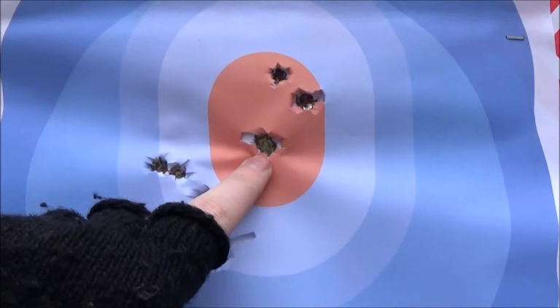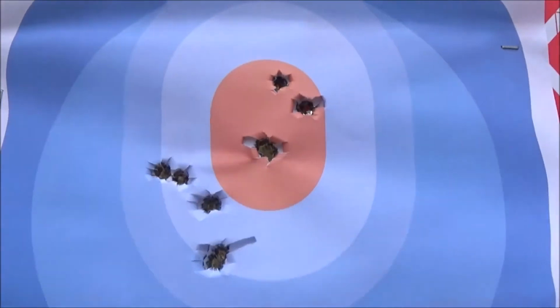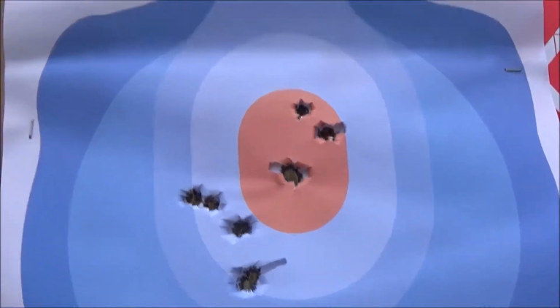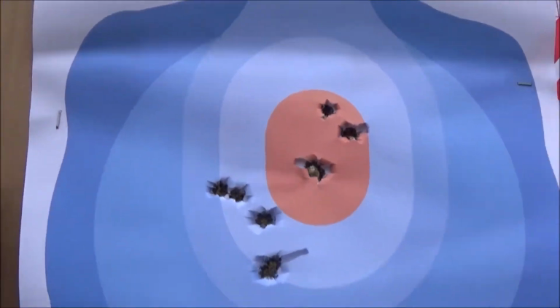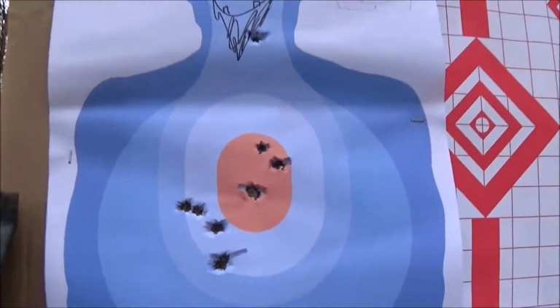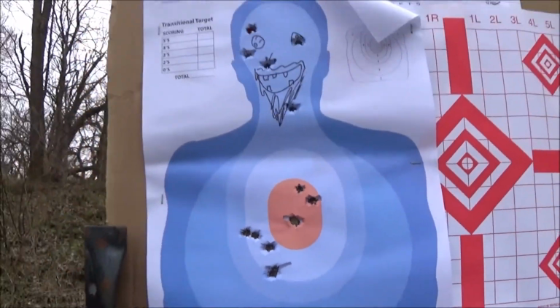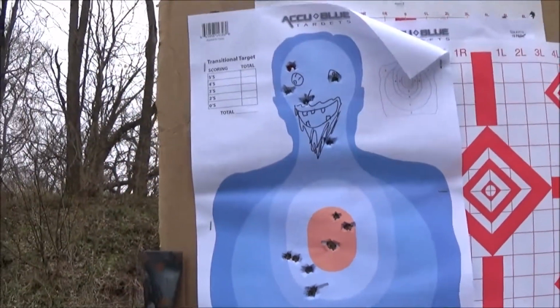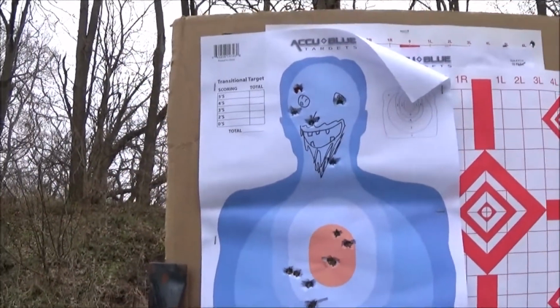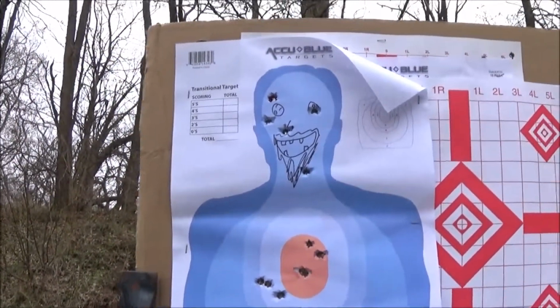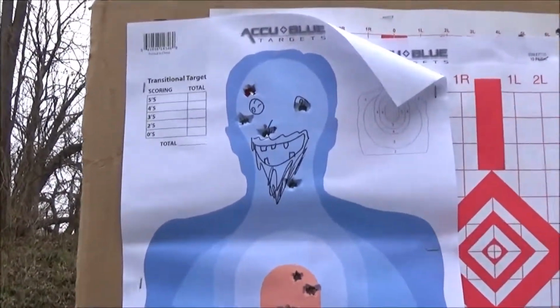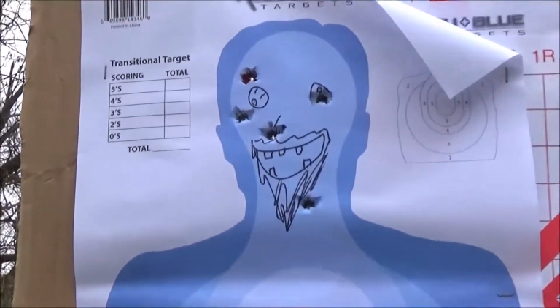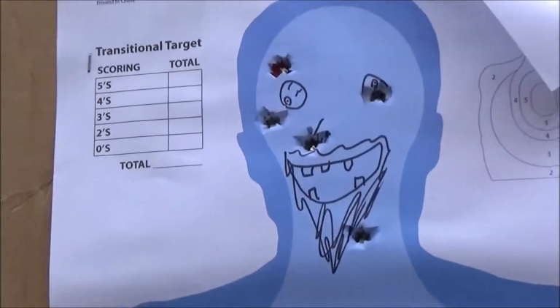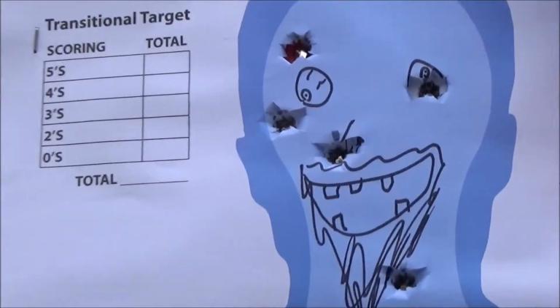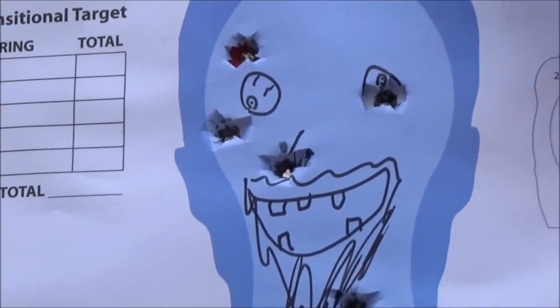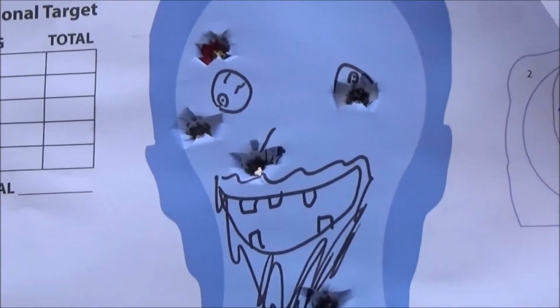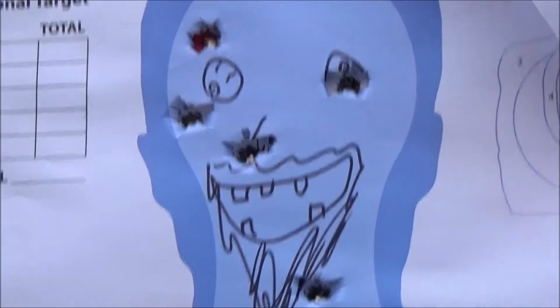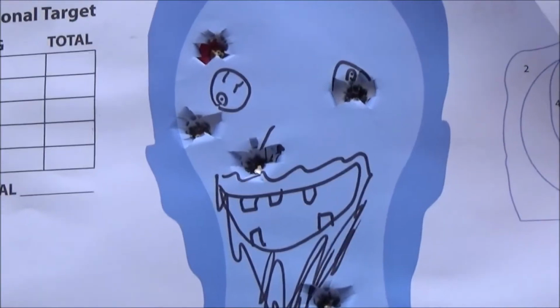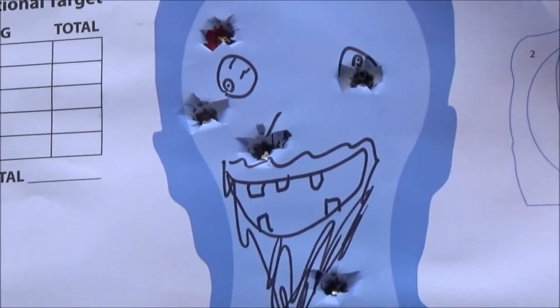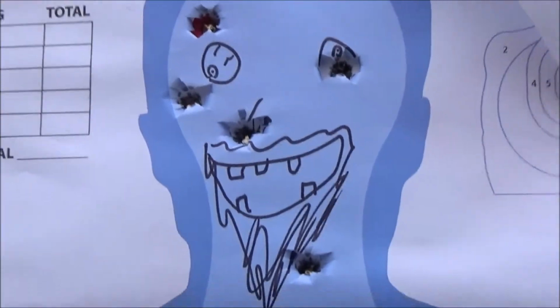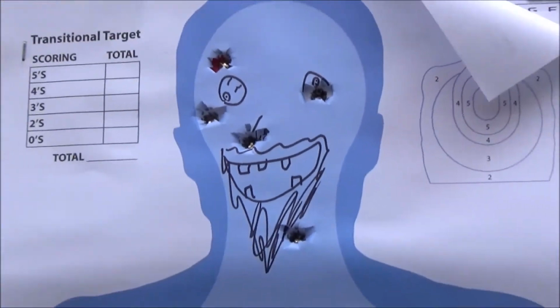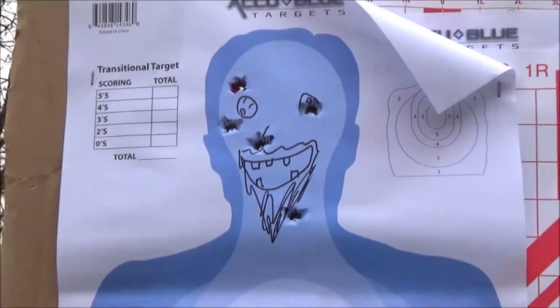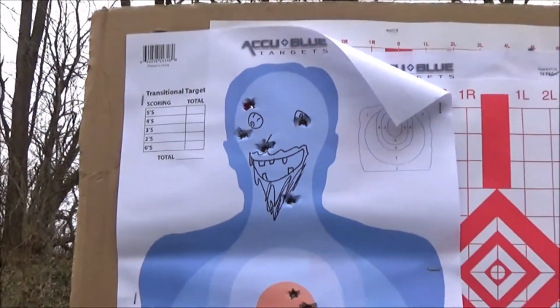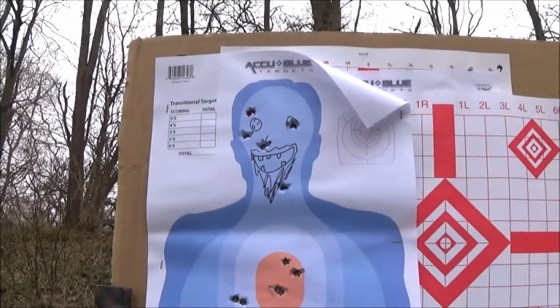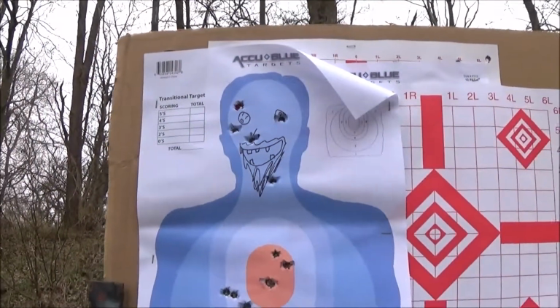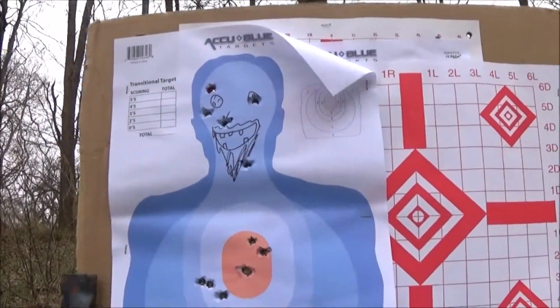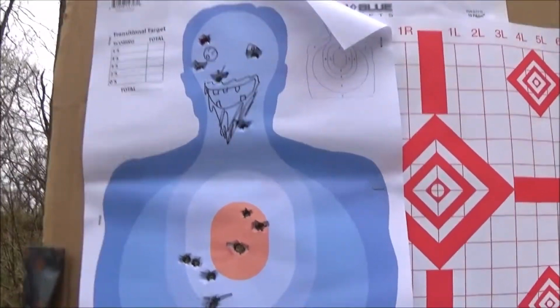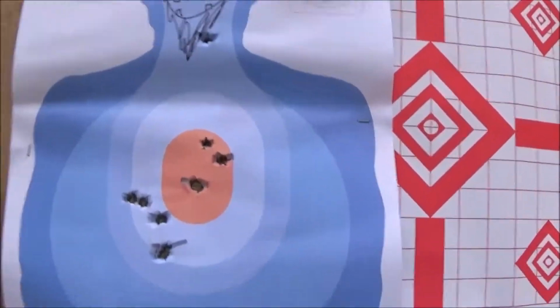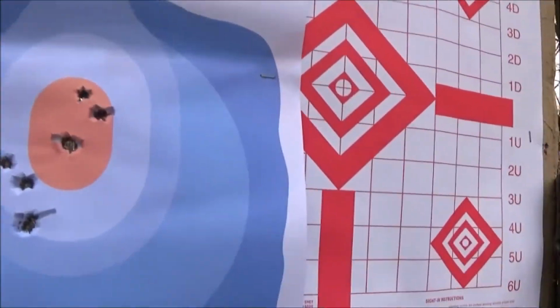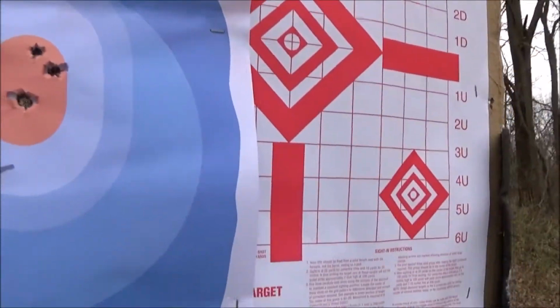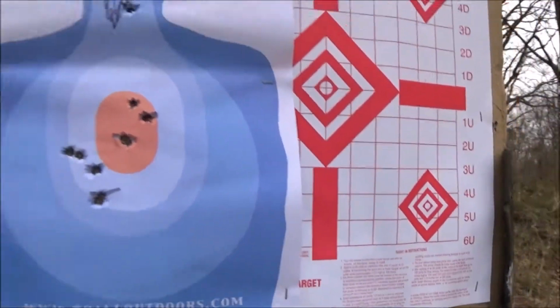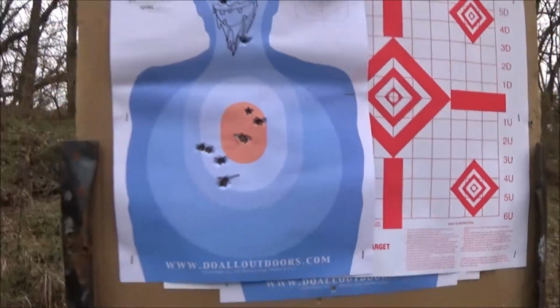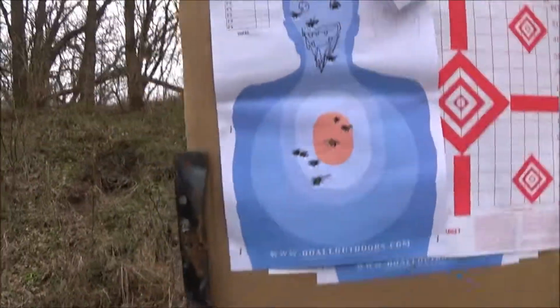I put two through the same hole, so that was XM80C on humanoid guy there. I drew a face on him, now we're going to go shoot some SSA.